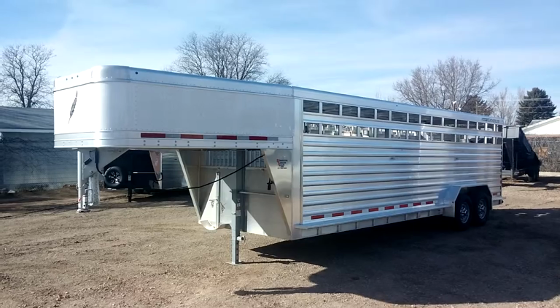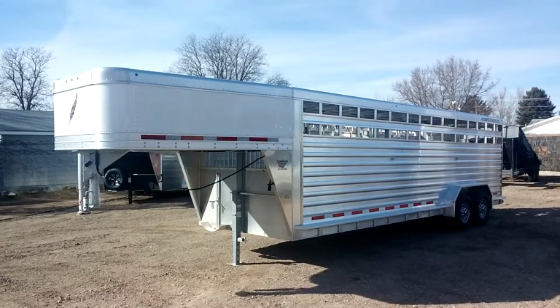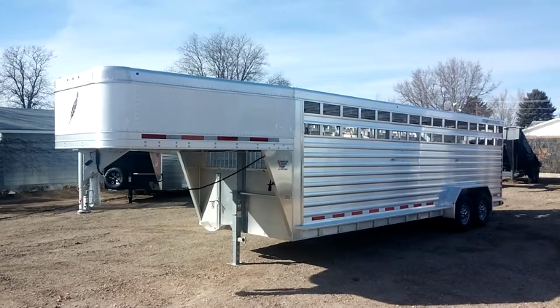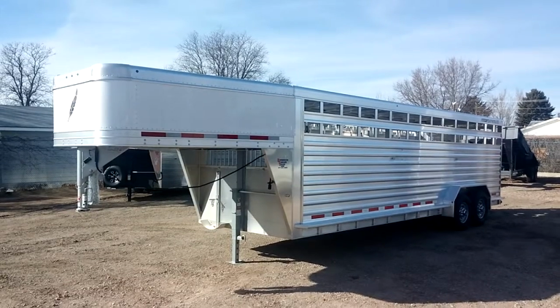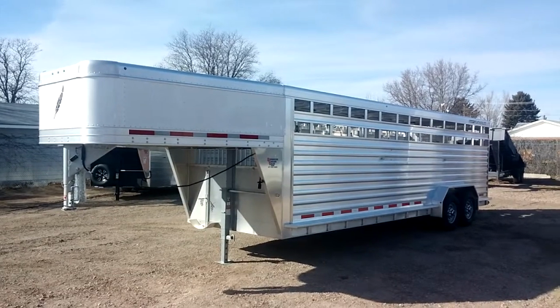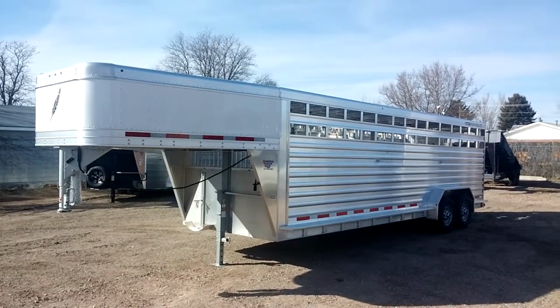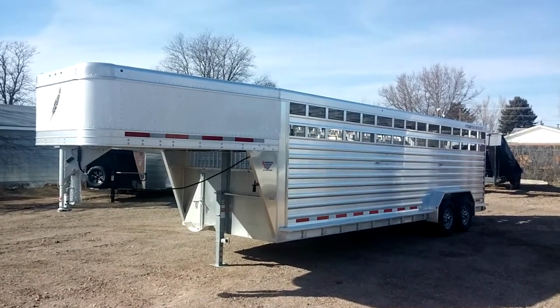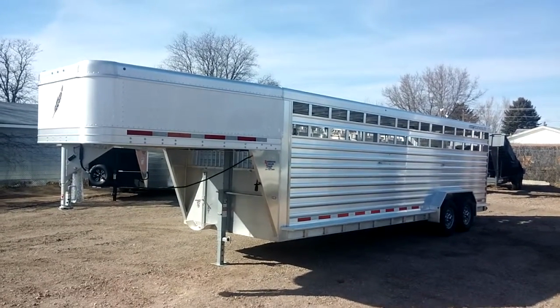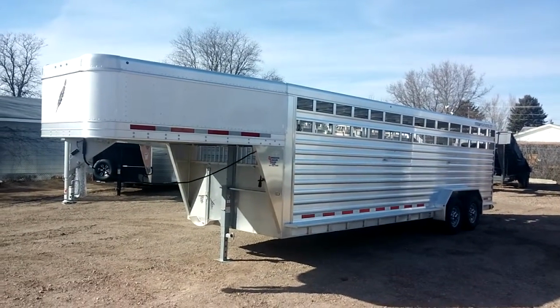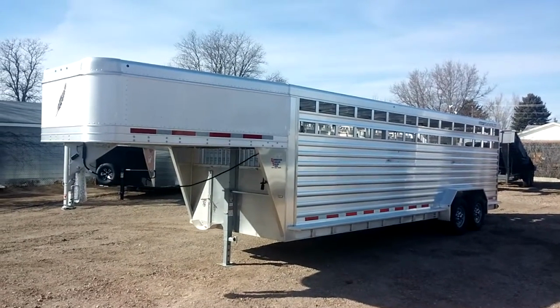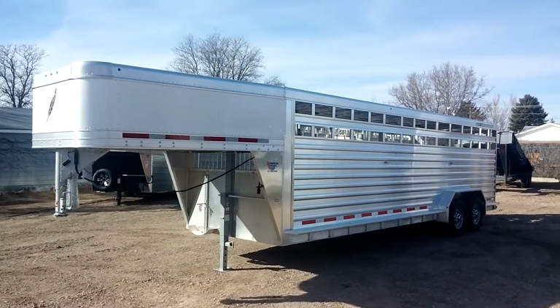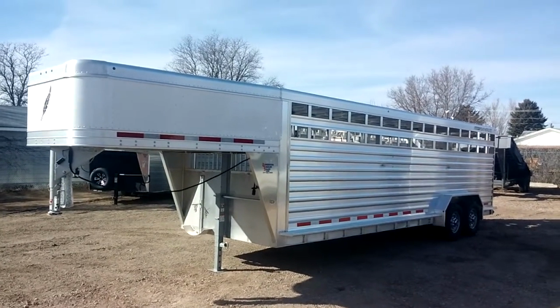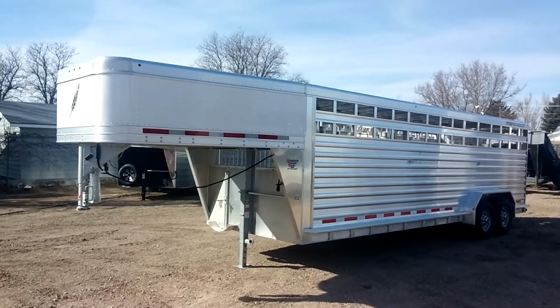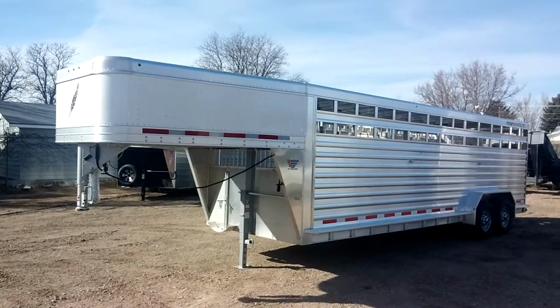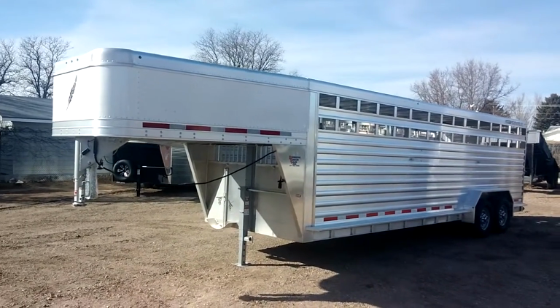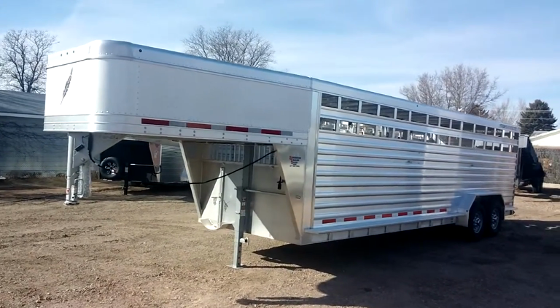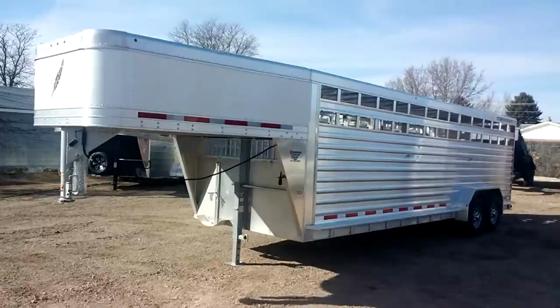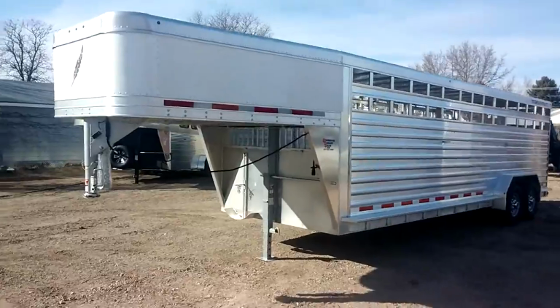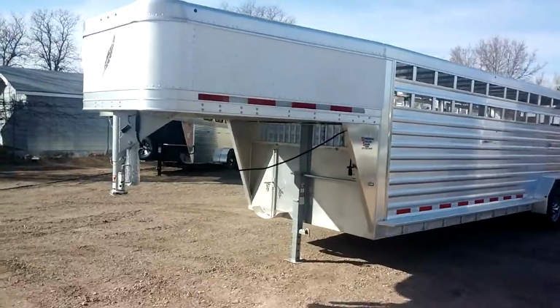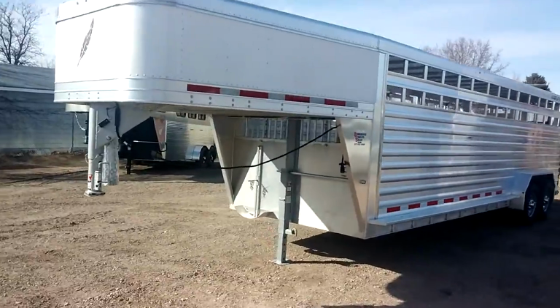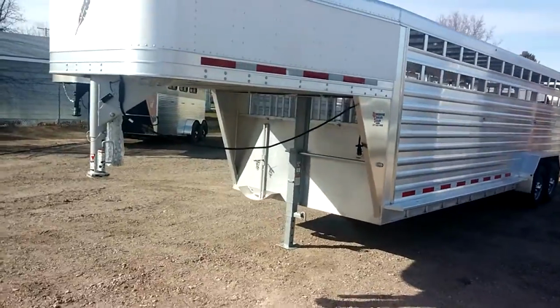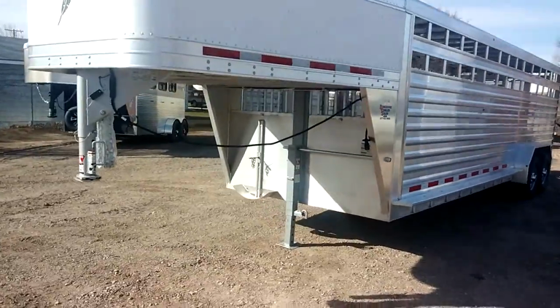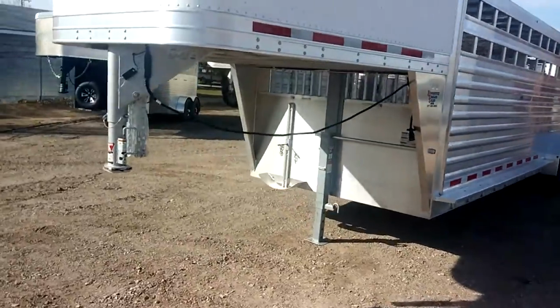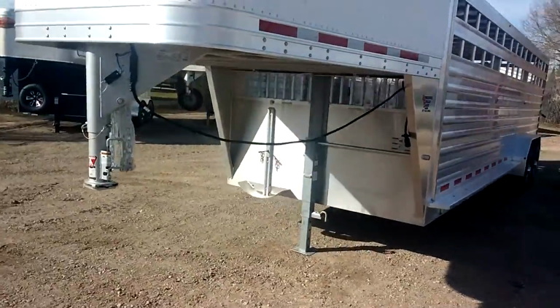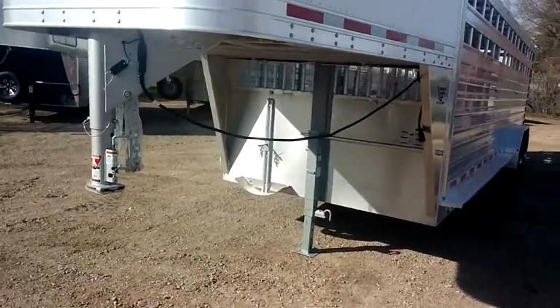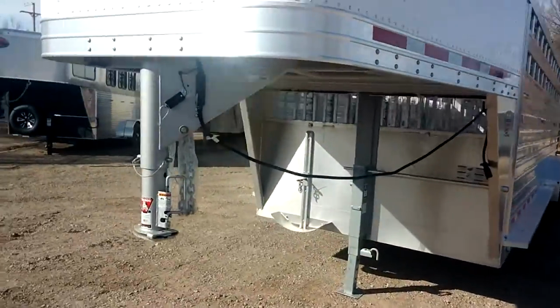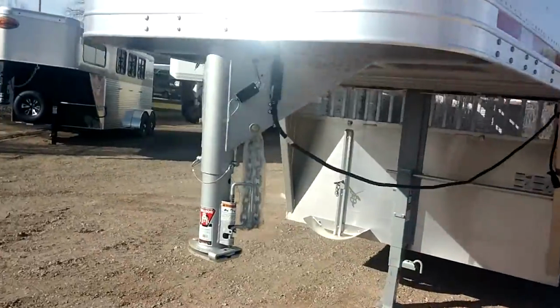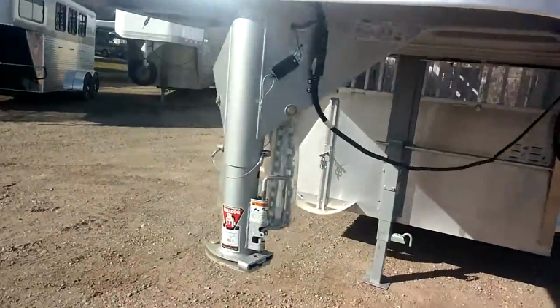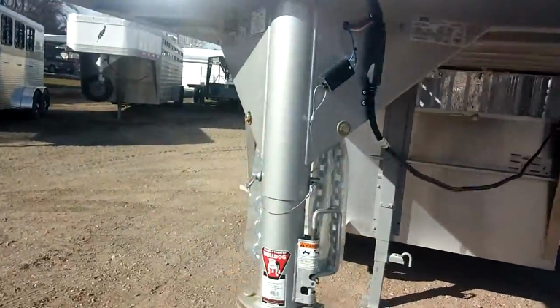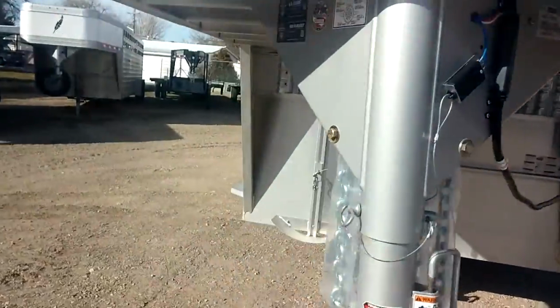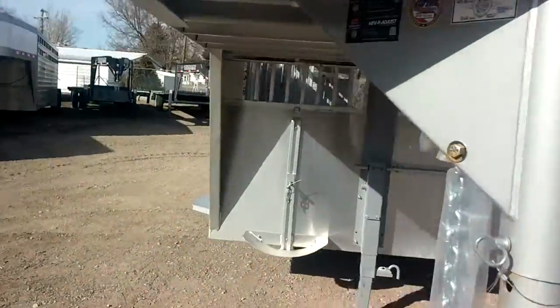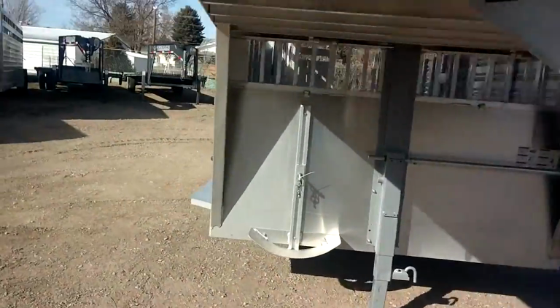Hey, this is Wes from Bunkhouse Trailers. I've got a 2016 Featherlite 24-footer, 7 wide, 6'6 tall.